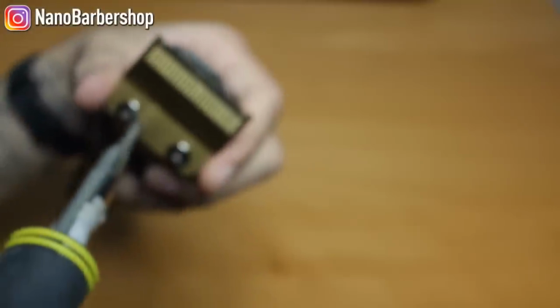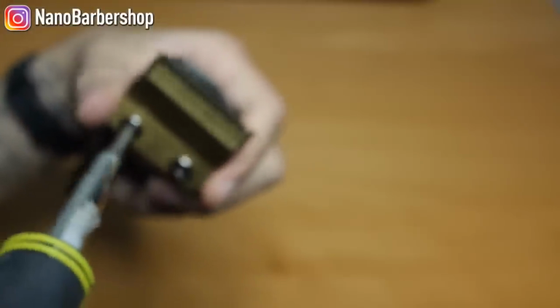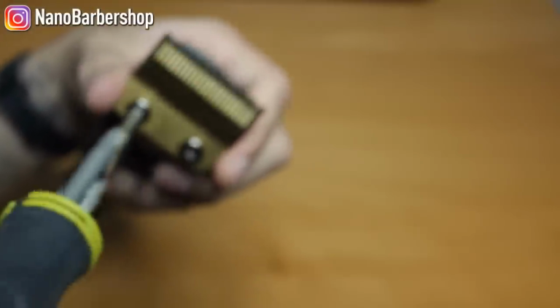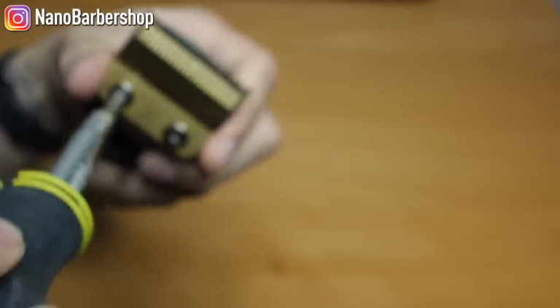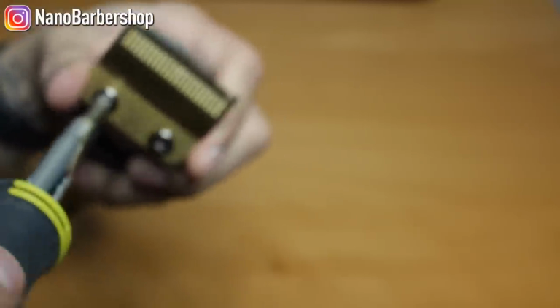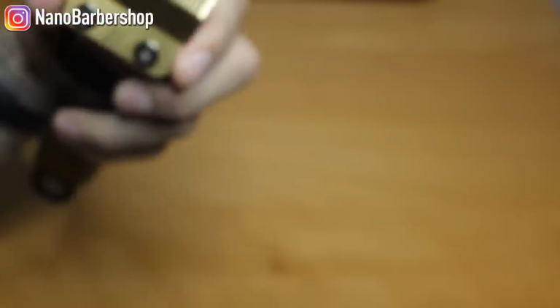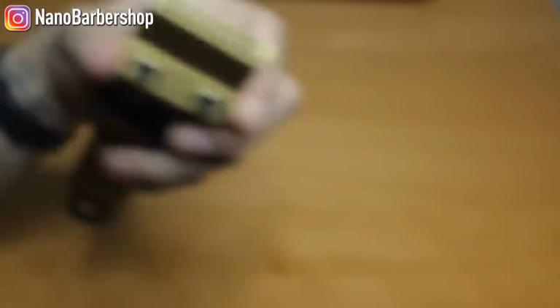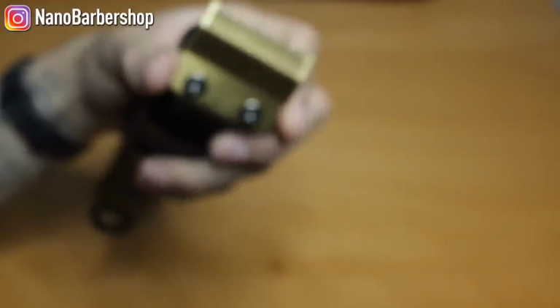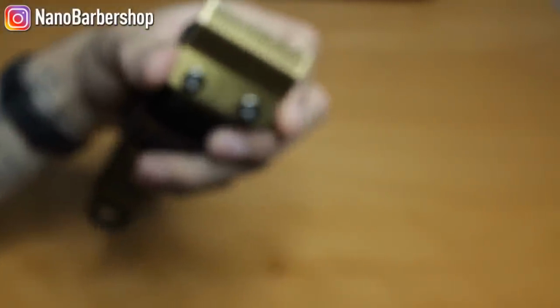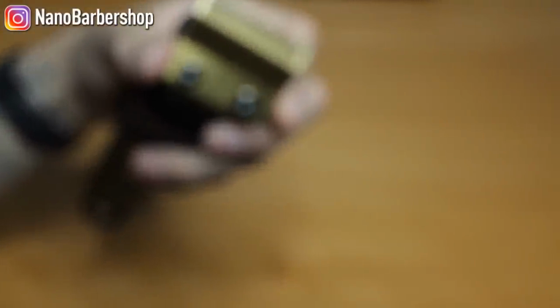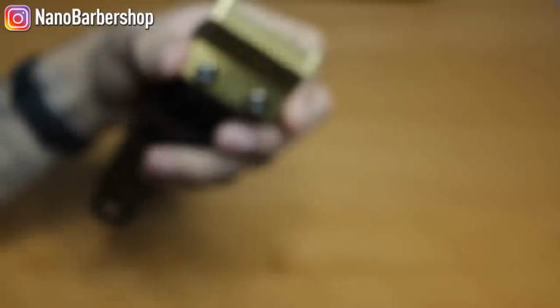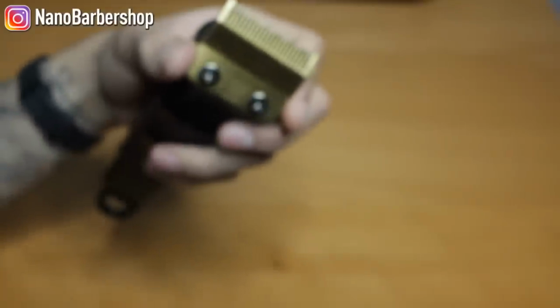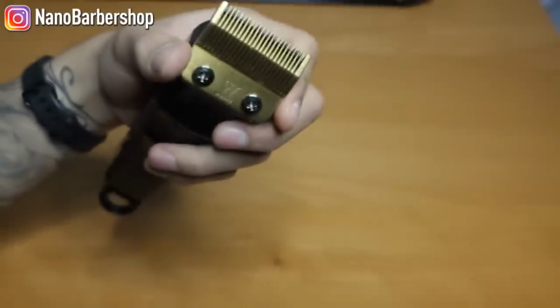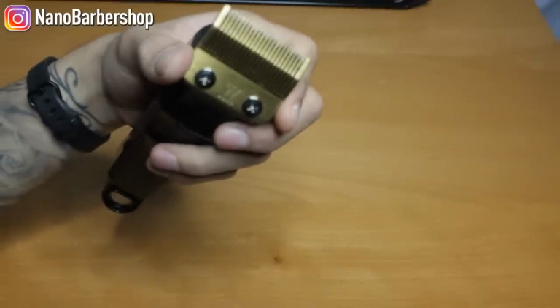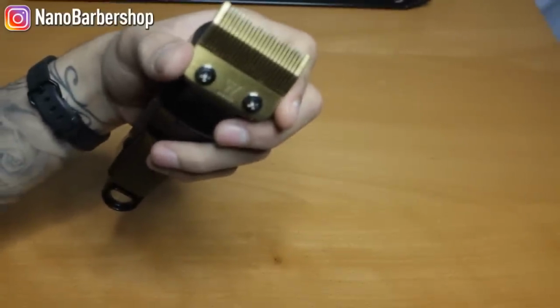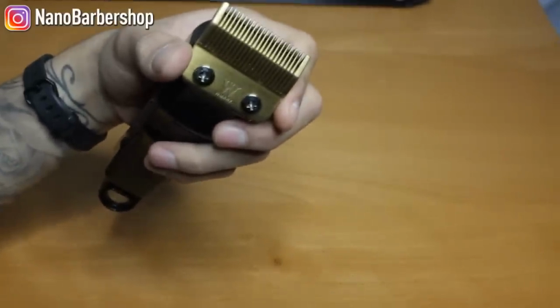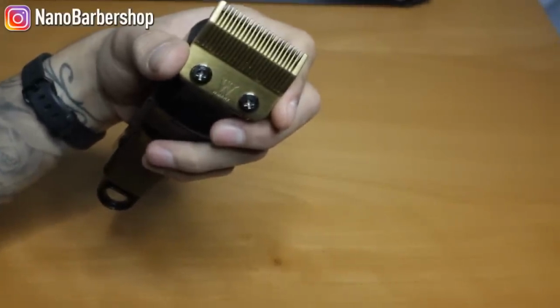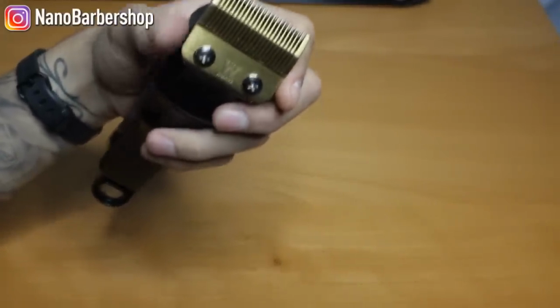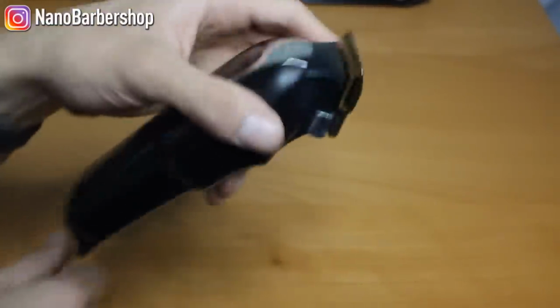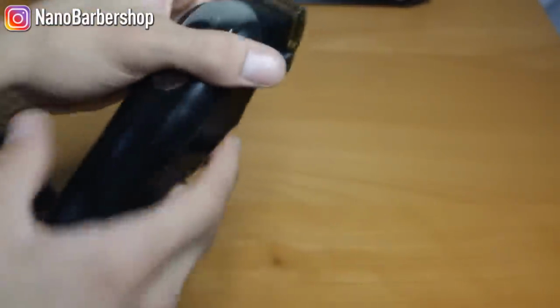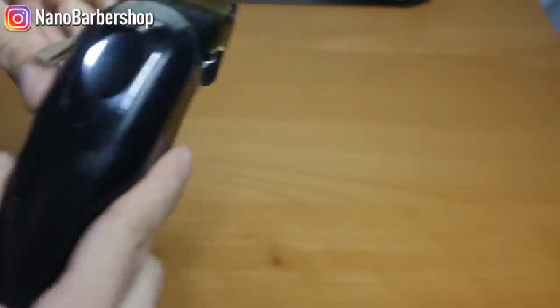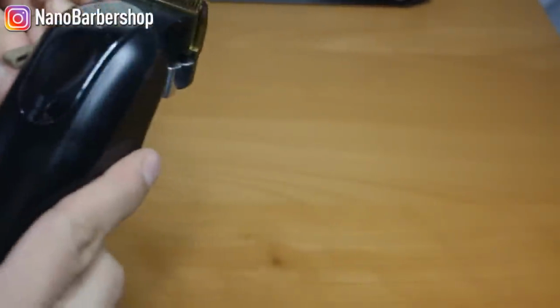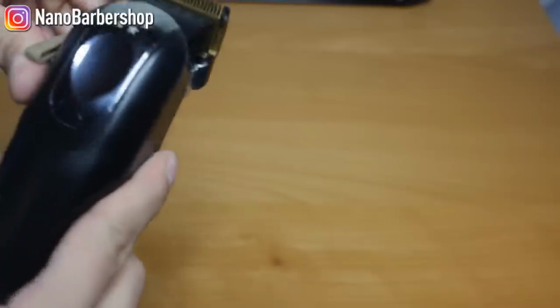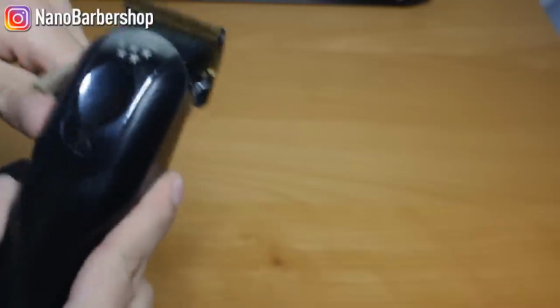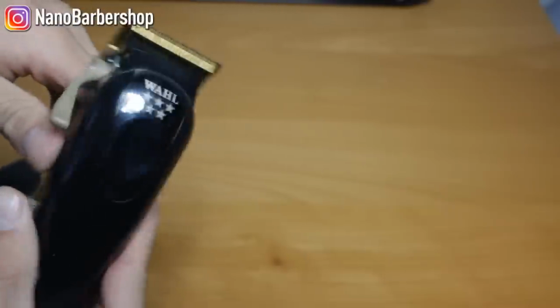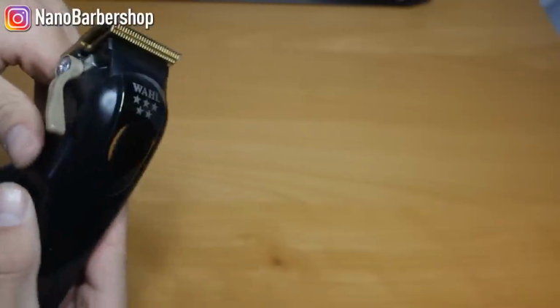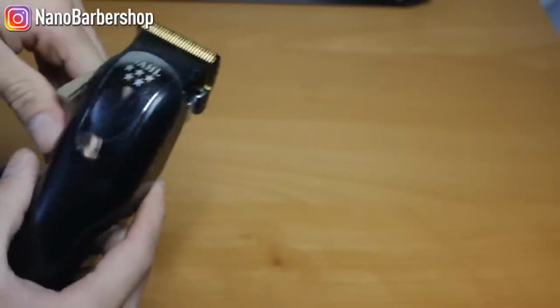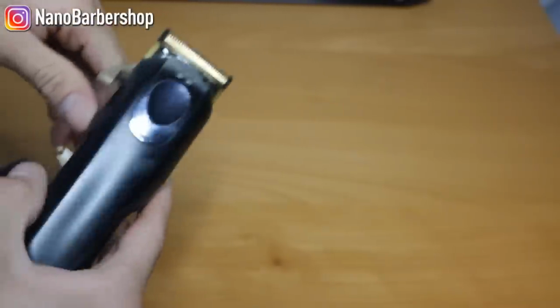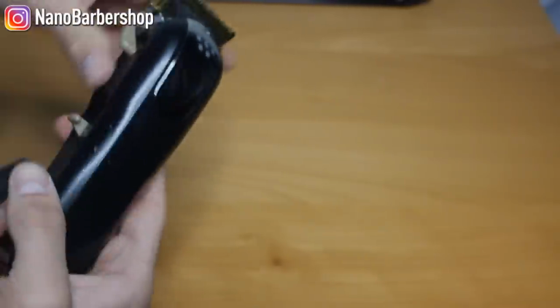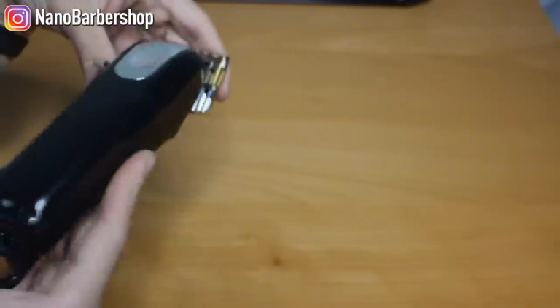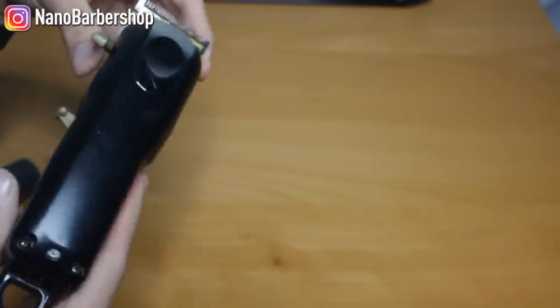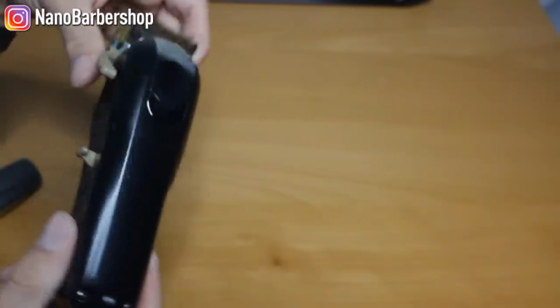I'll tighten it up and it should be good to go. Let's take a look — nice and zero gapped, ready to go, ready to bang on some zero fades.